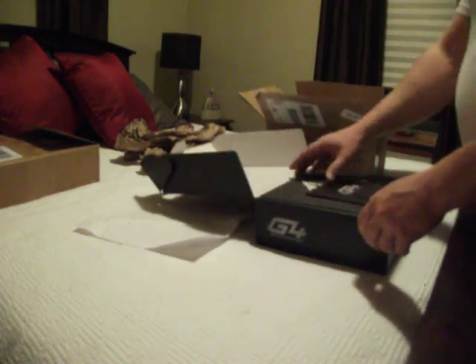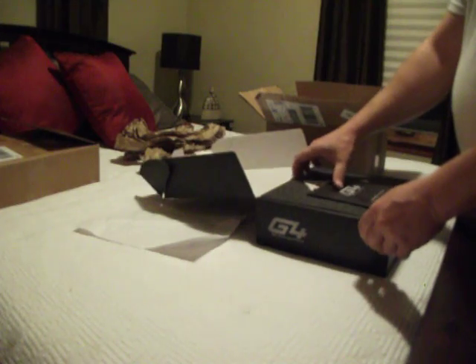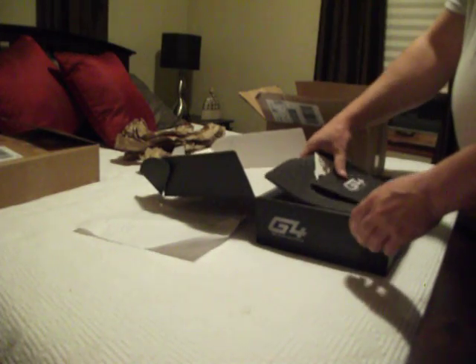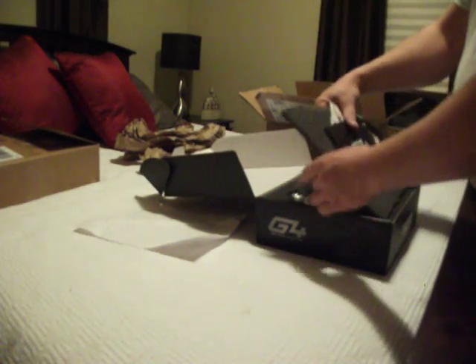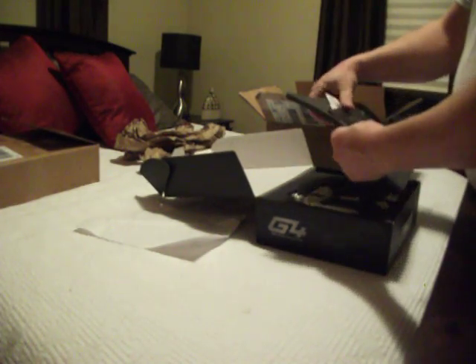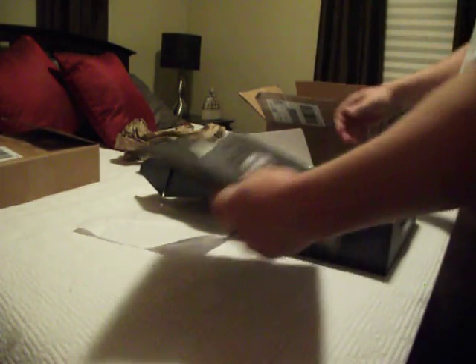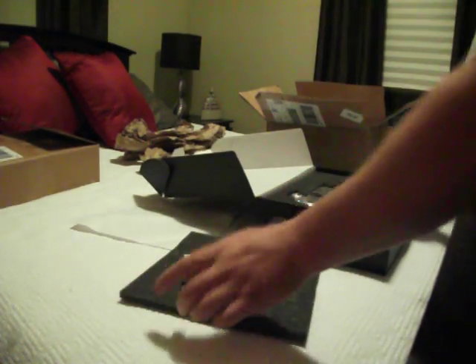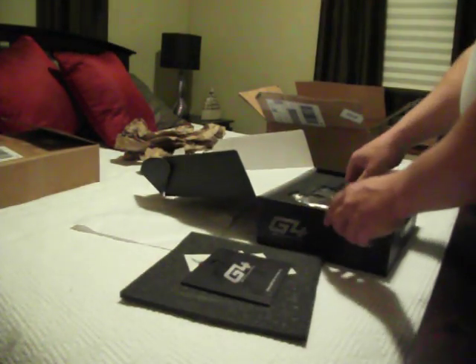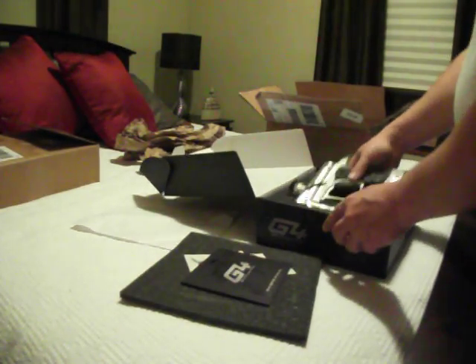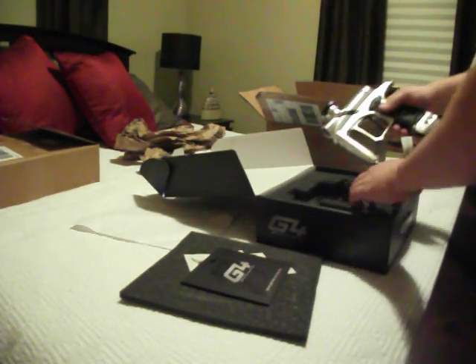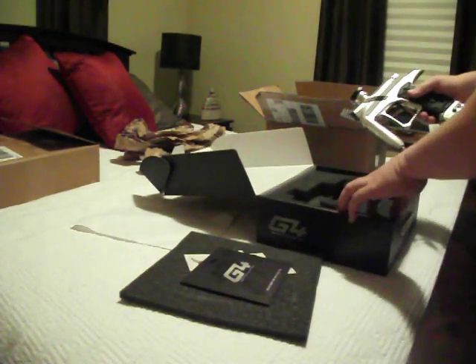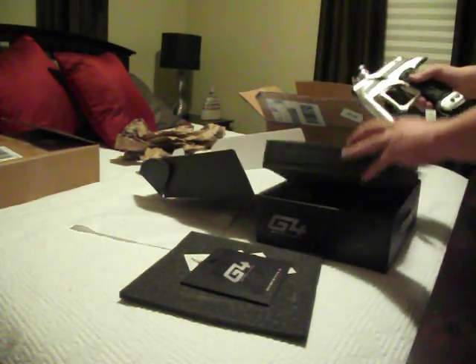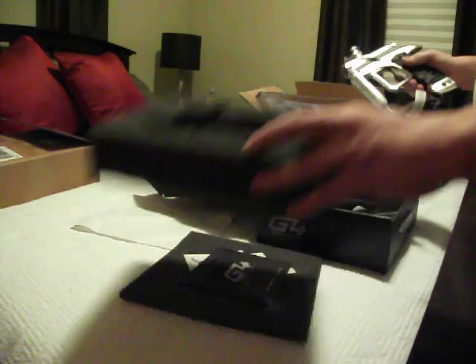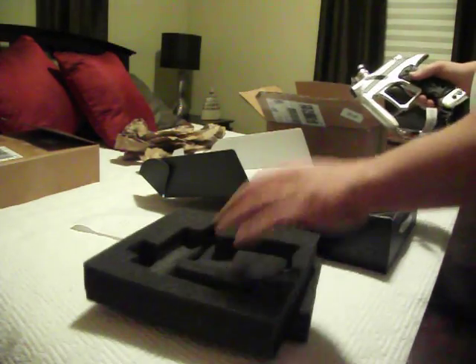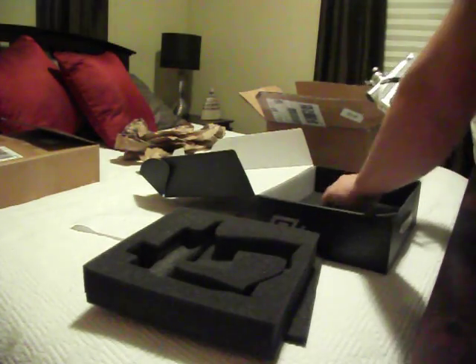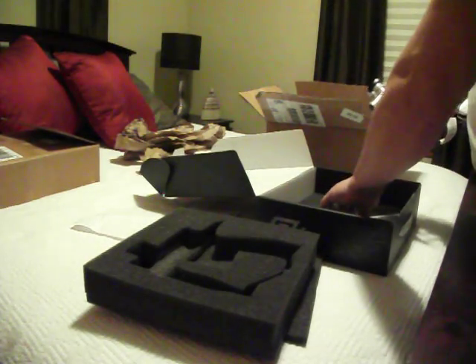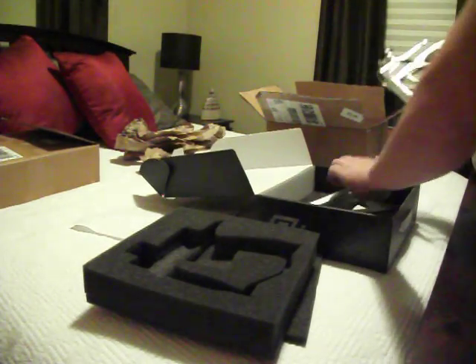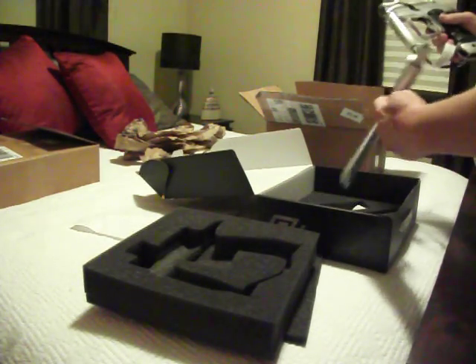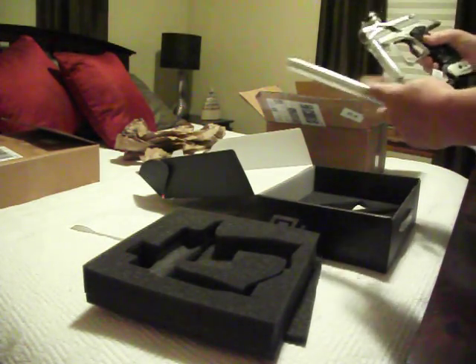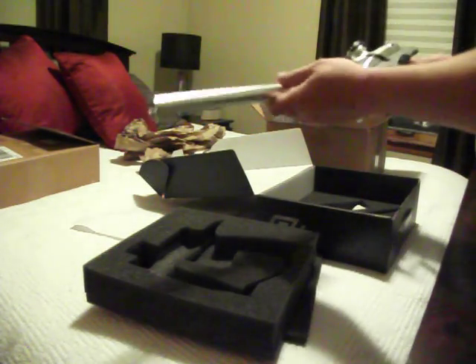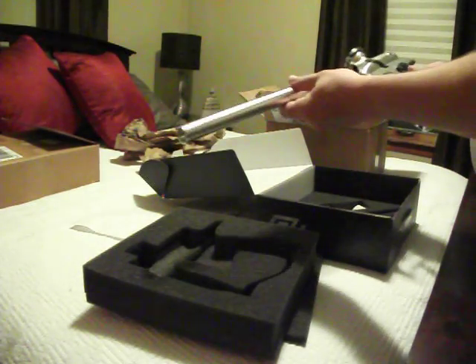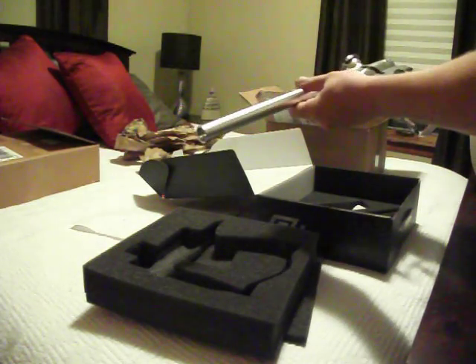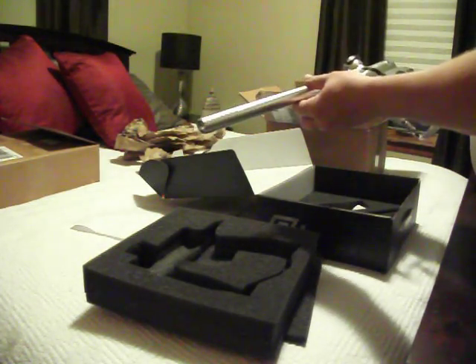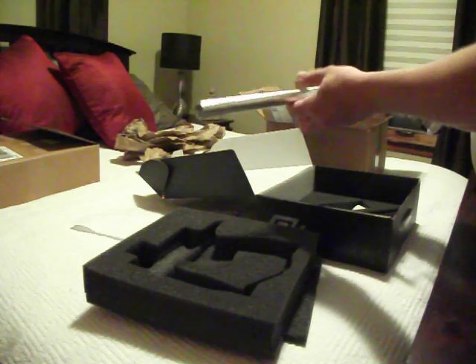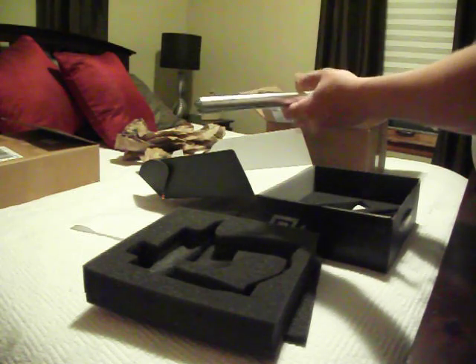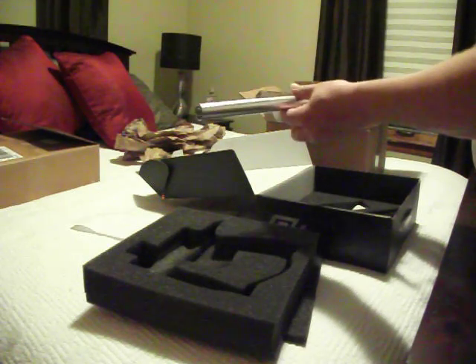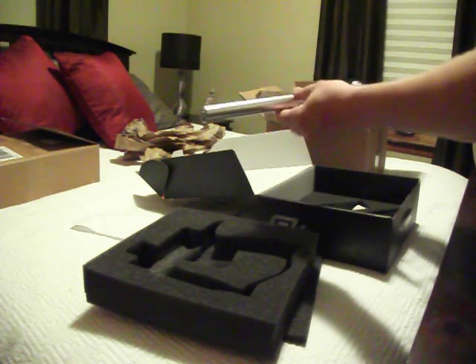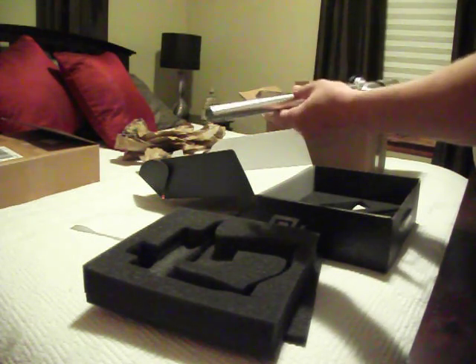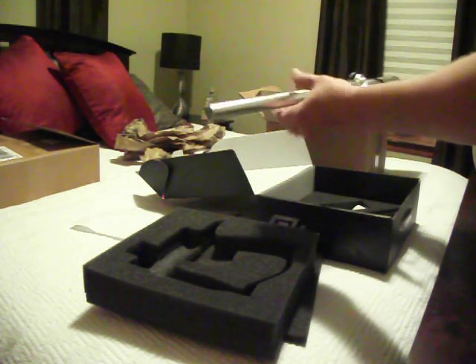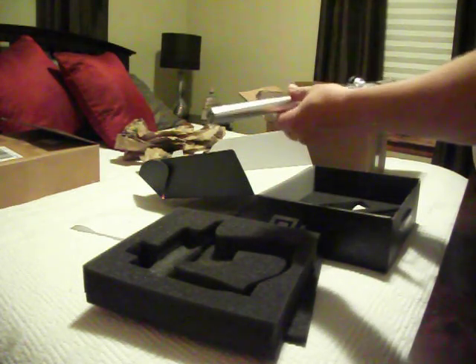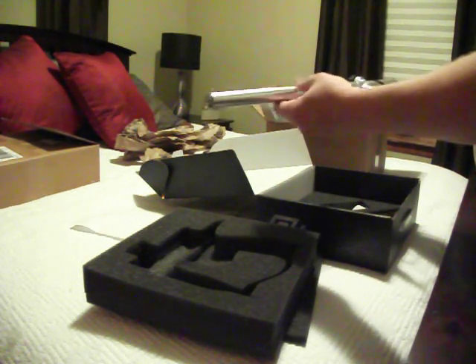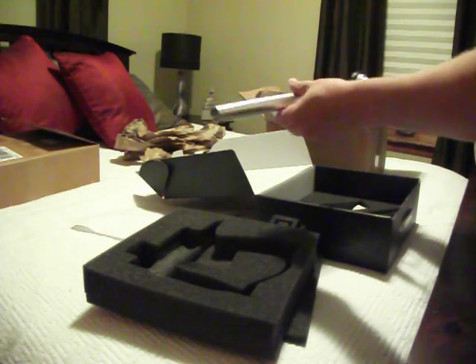The auction was for a white and black one, but they sent me this beautiful silver one. So whoever made that mistake, thank you much. This is a fine looking marker. I enjoy the metallic much more than the white and black.